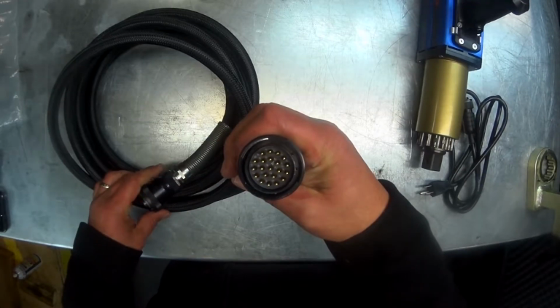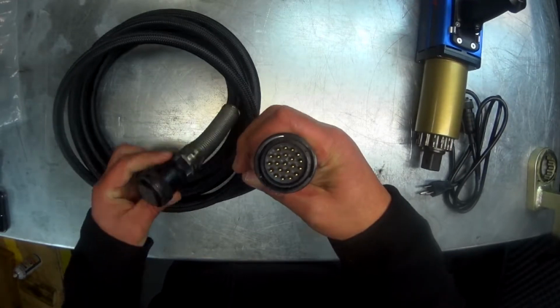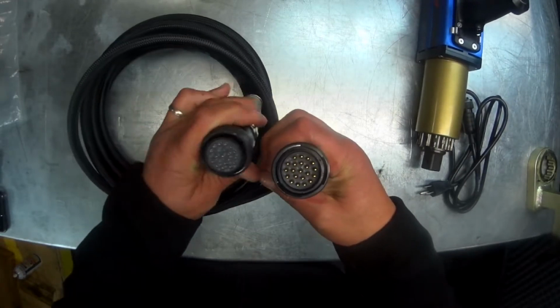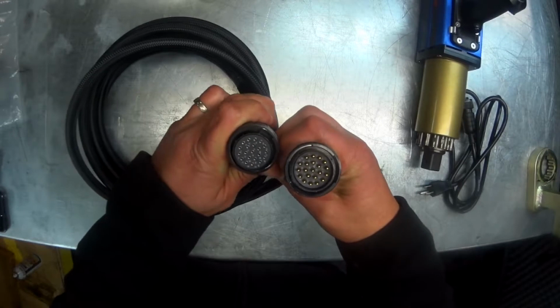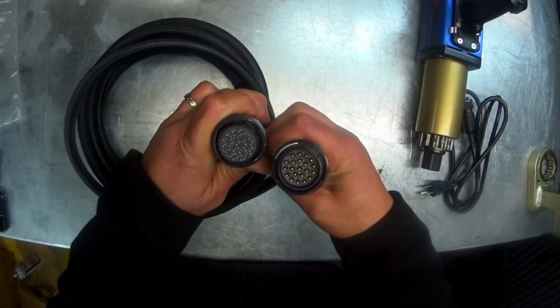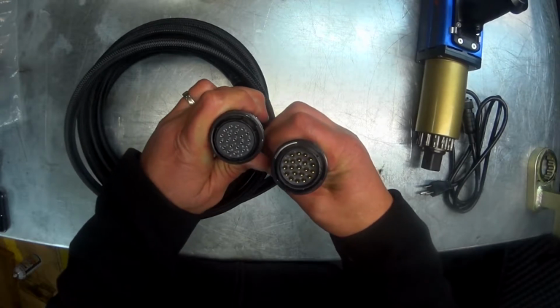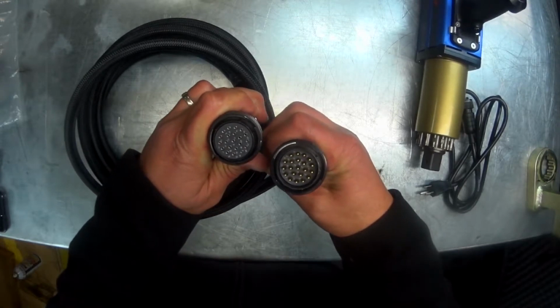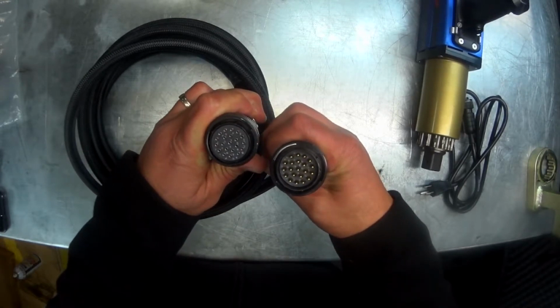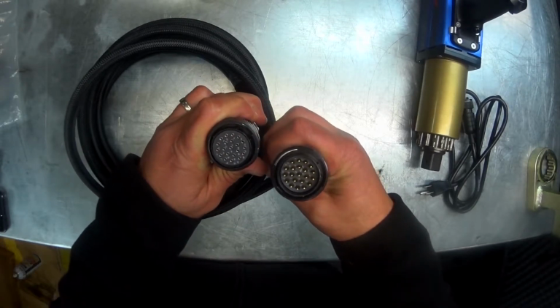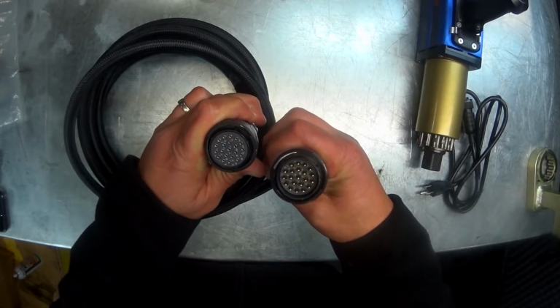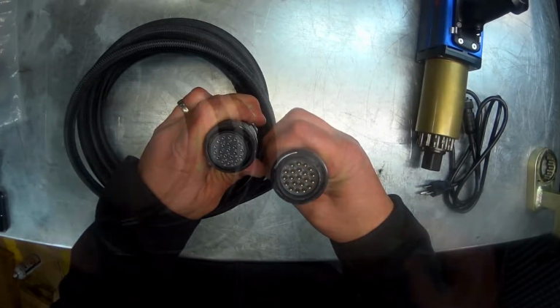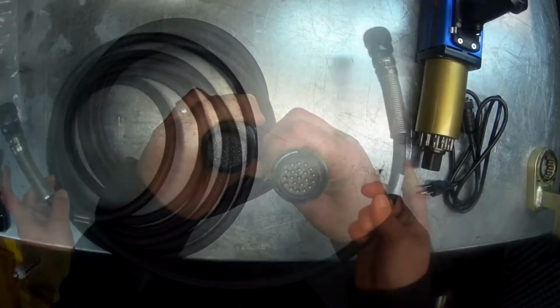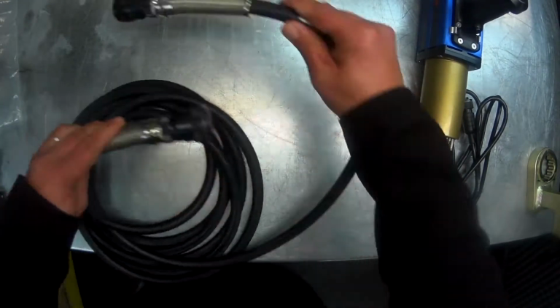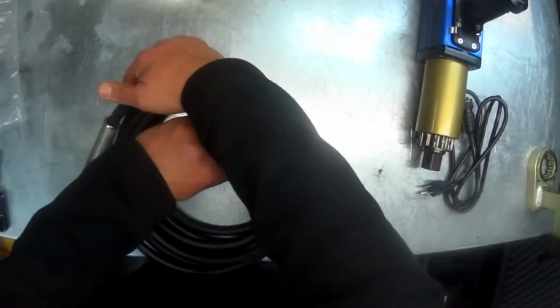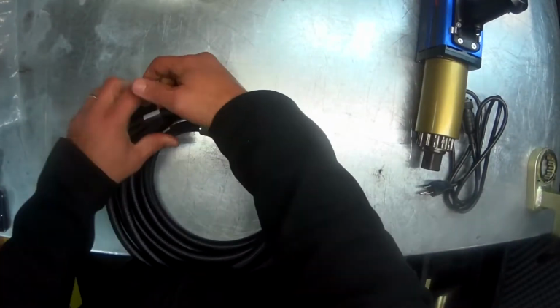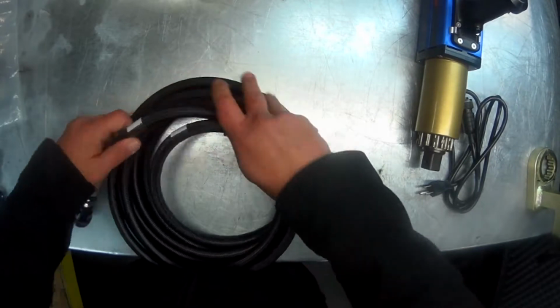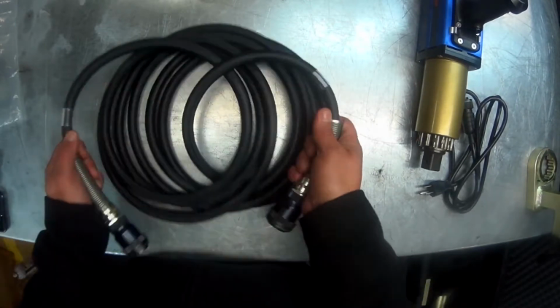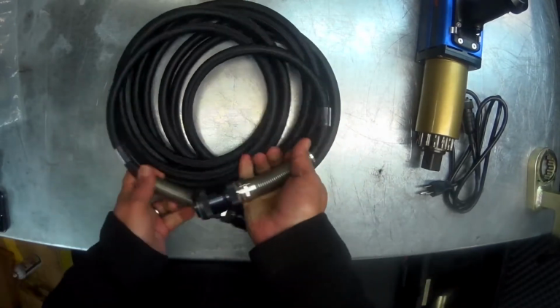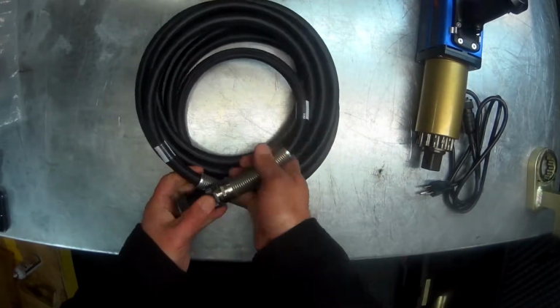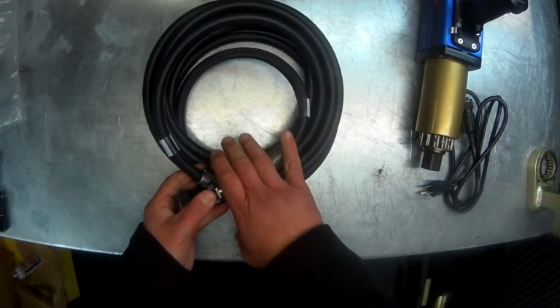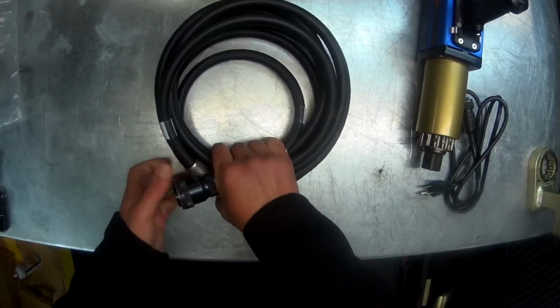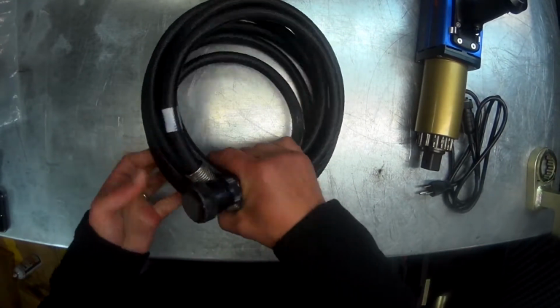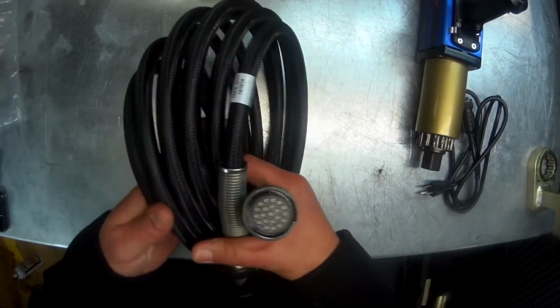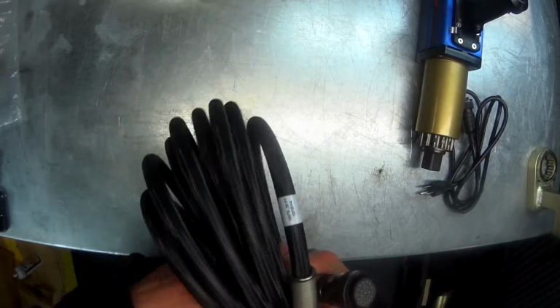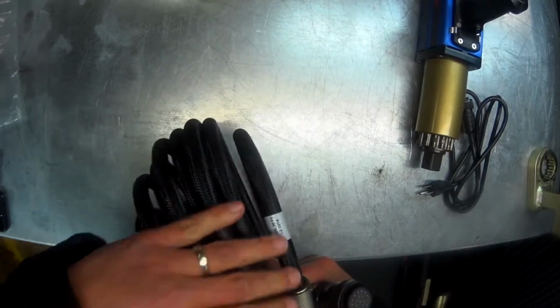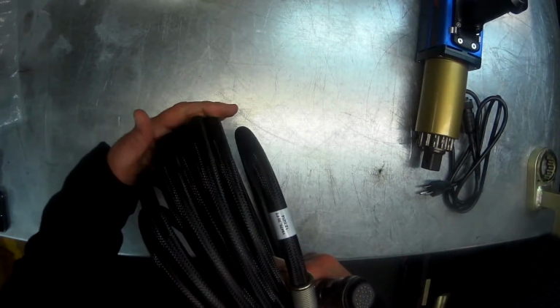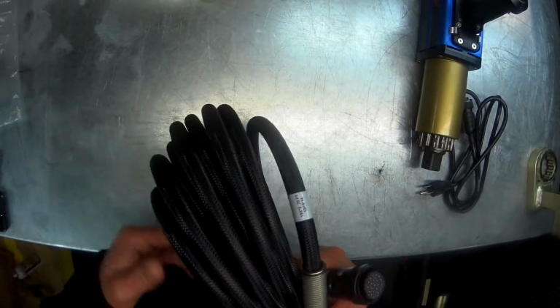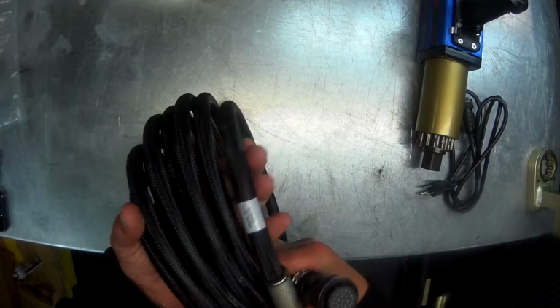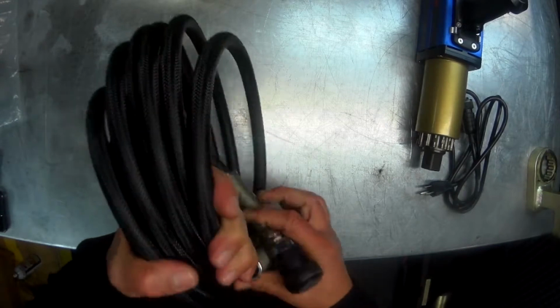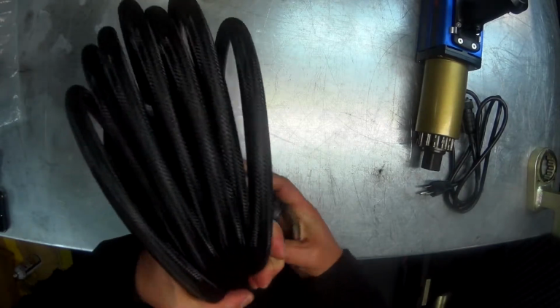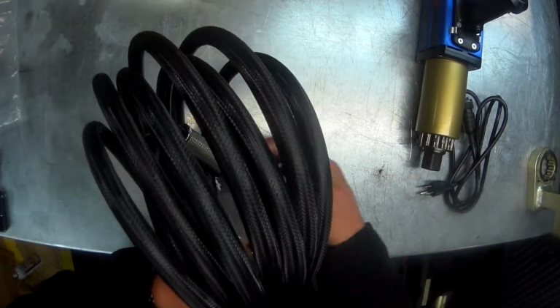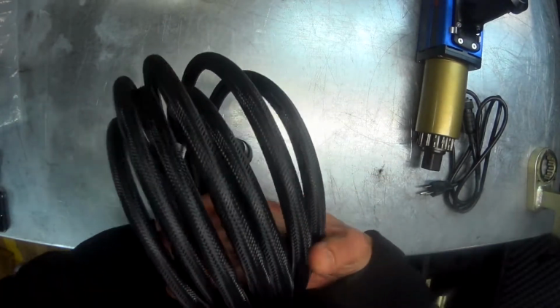Also, you want to make sure you fully inspect the cables. As you can see here, they are very flexible, but we want to check for any fraying, cuts, exposed wires, or anything that could prevent the cable from transferring the data.